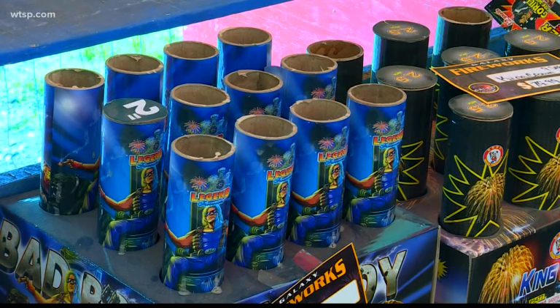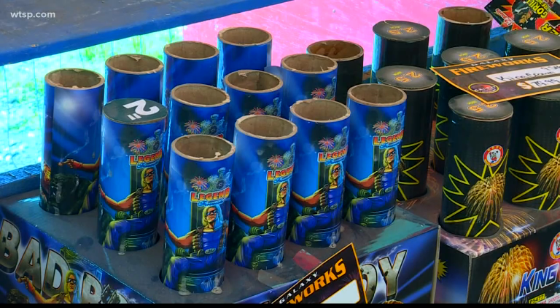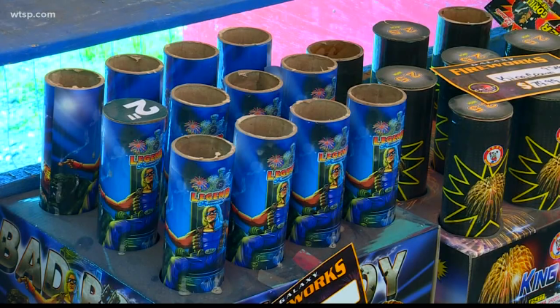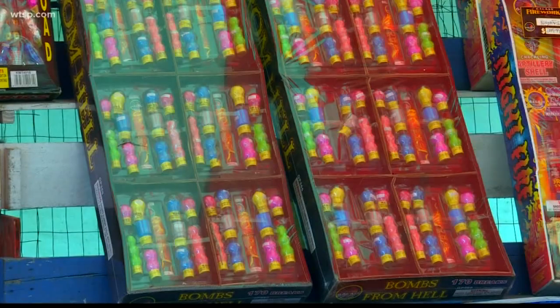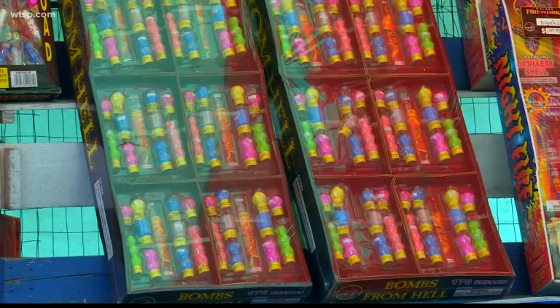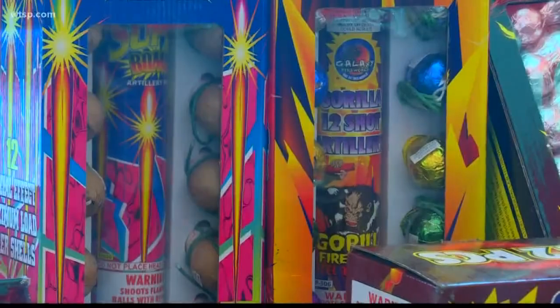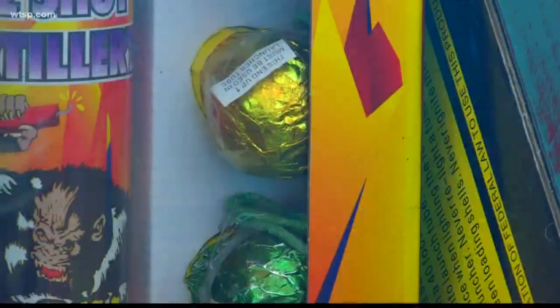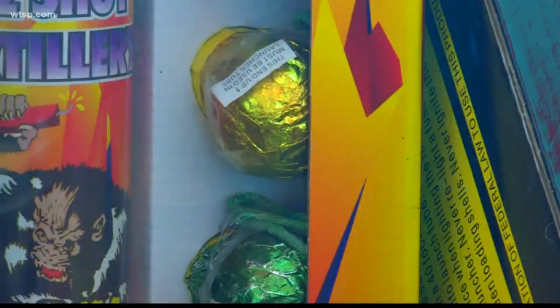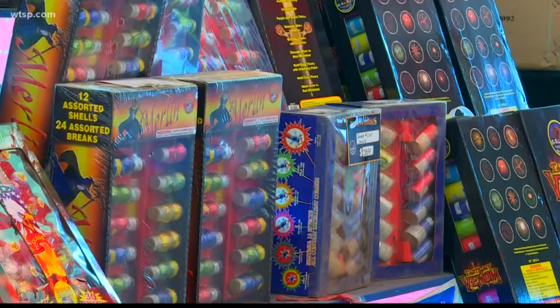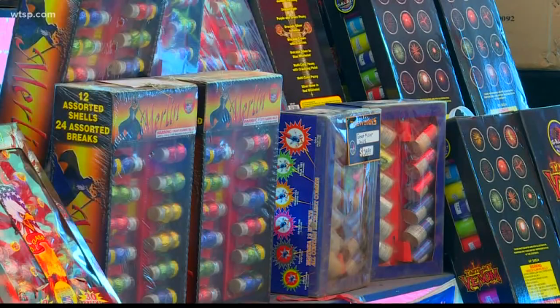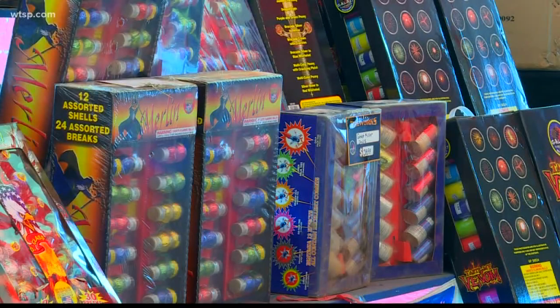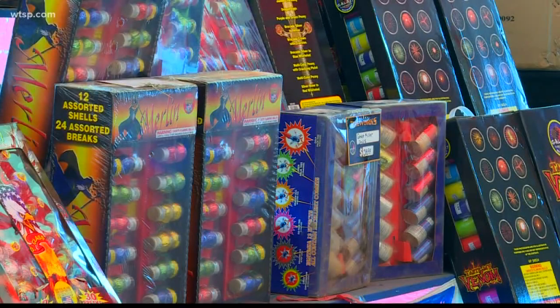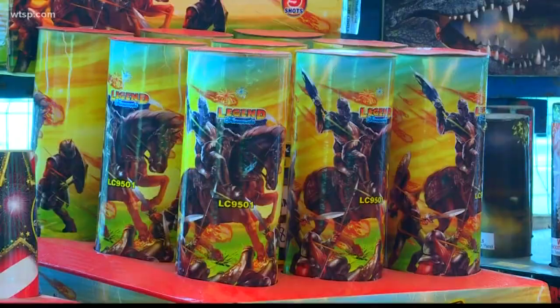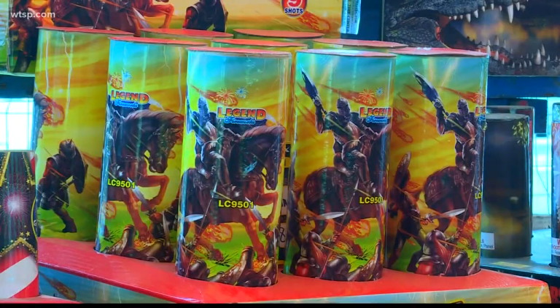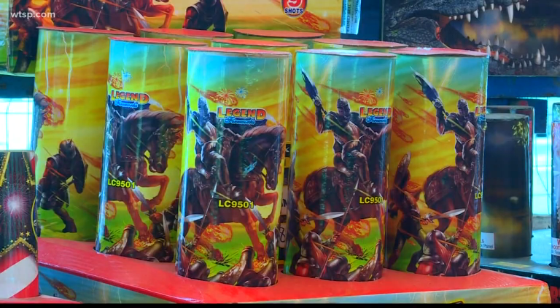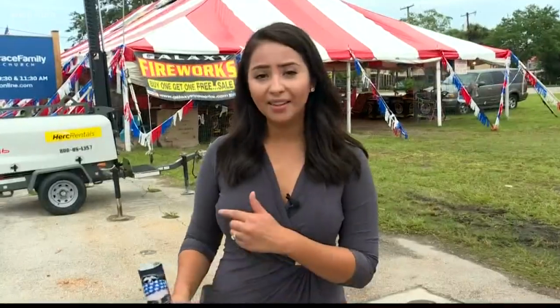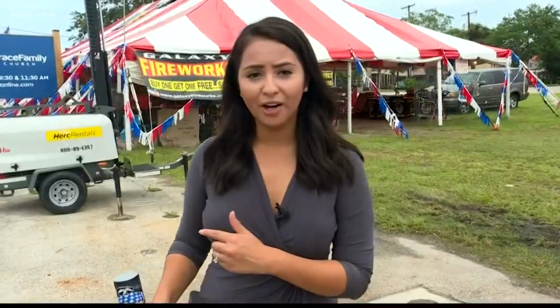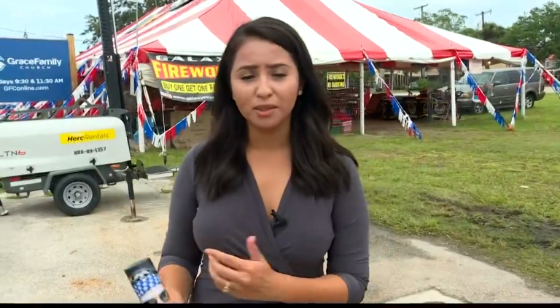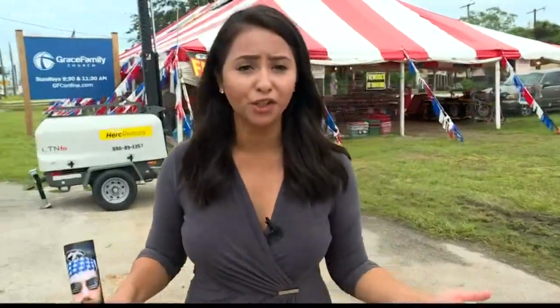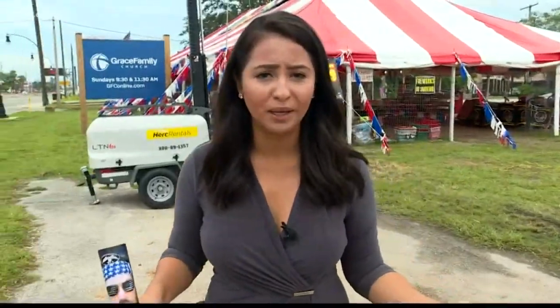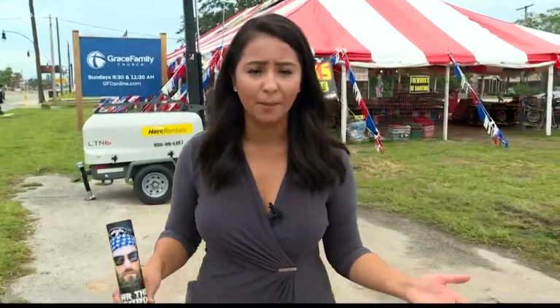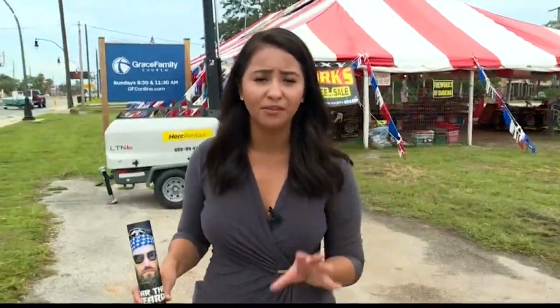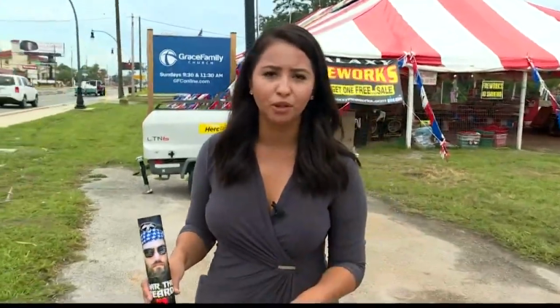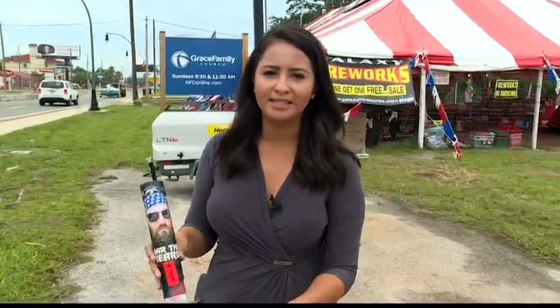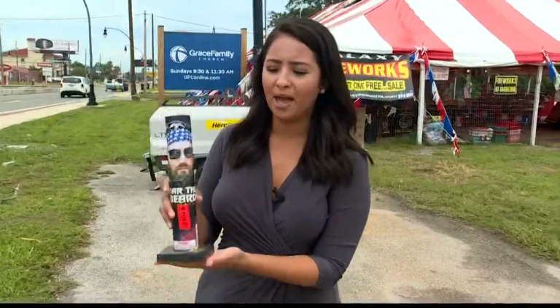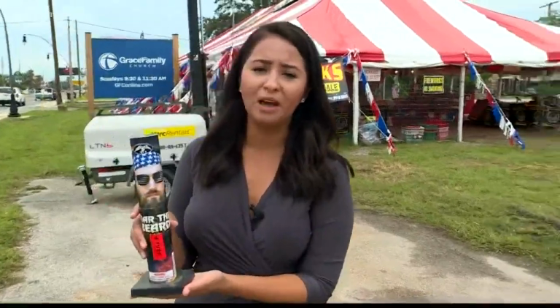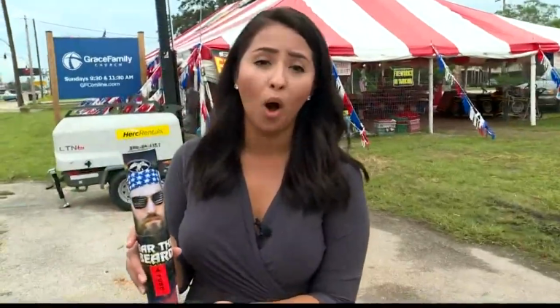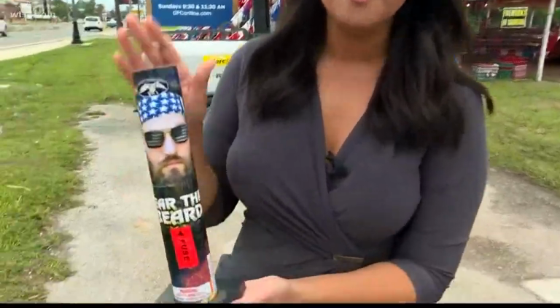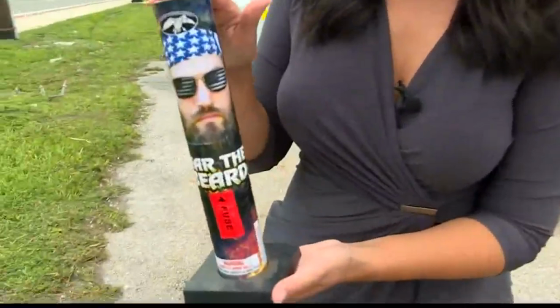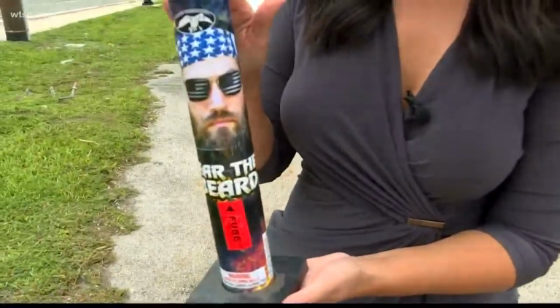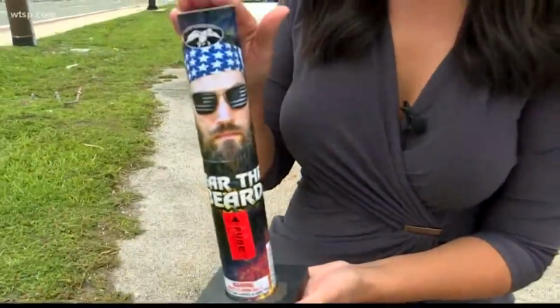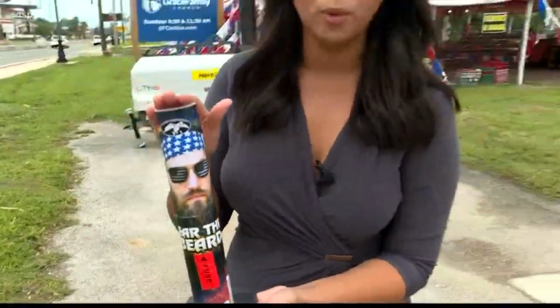Different sizes, different styles — we found mortar fireworks at various firework stands in Tampa. Galaxy Fireworks was the first stand we hit up. It's off of Gandy Boulevard in Tampa, and we found a wall filled with these mortar fireworks.